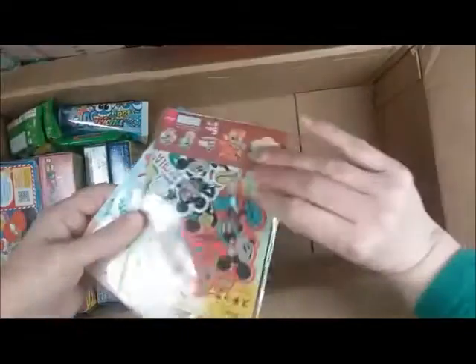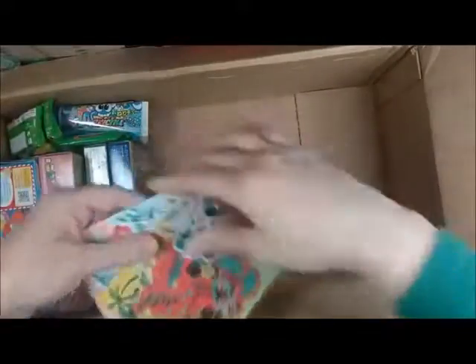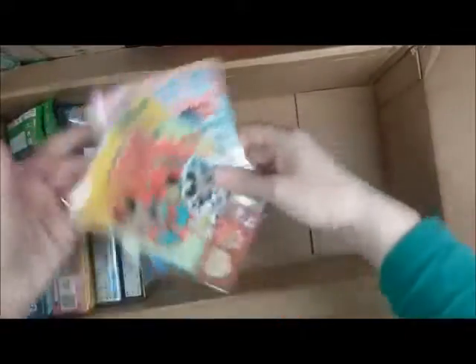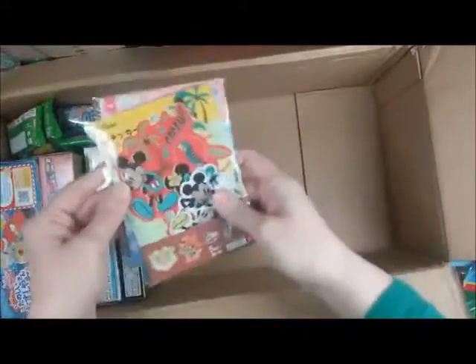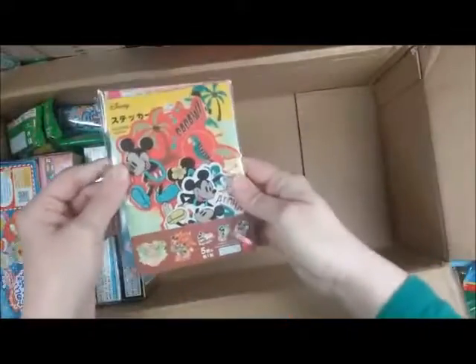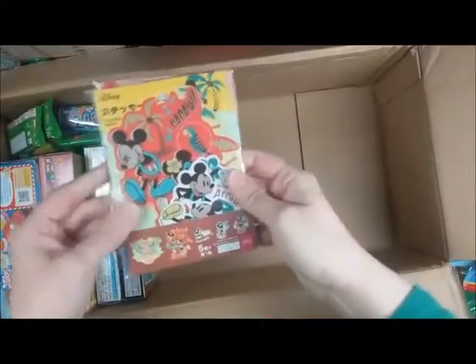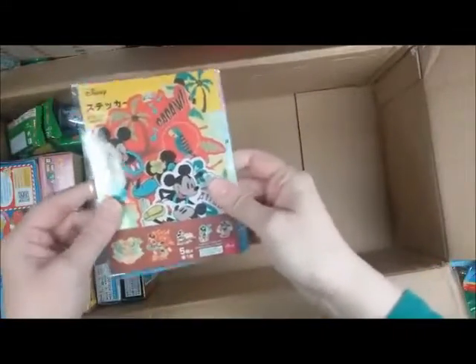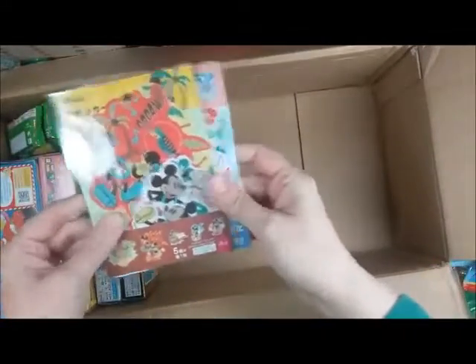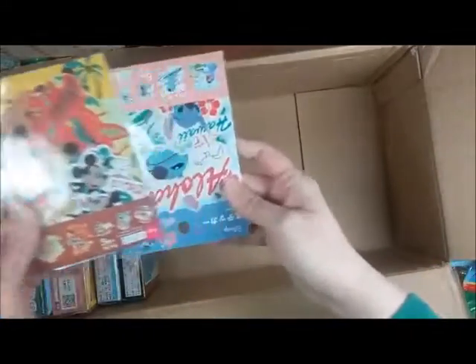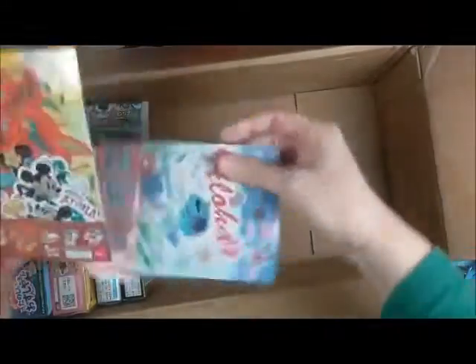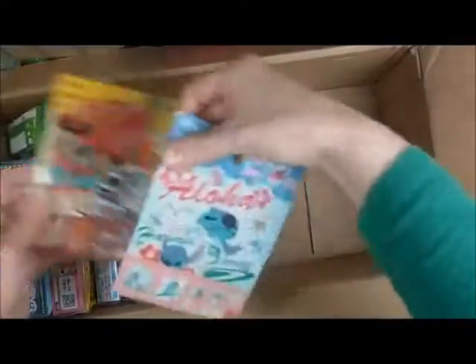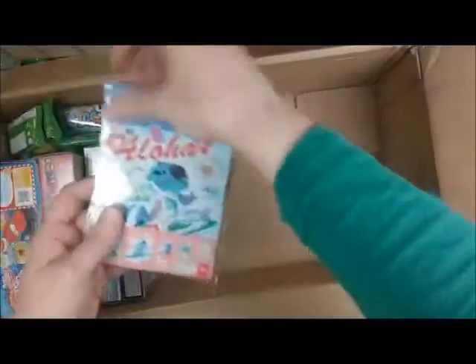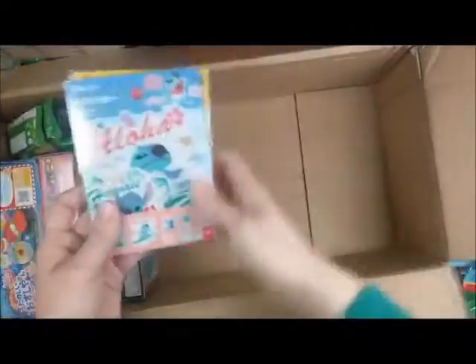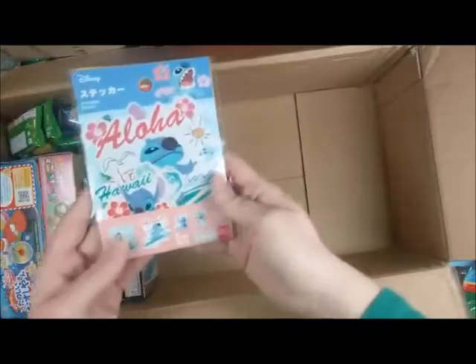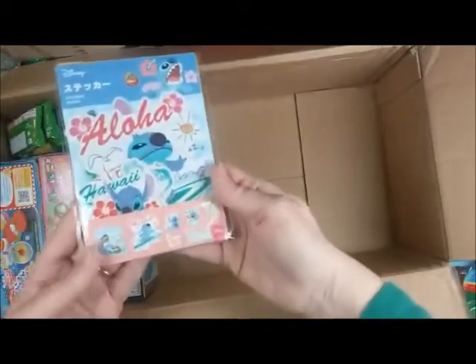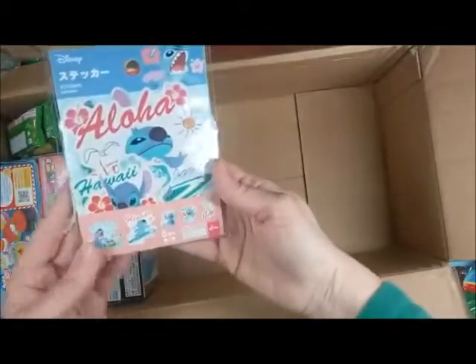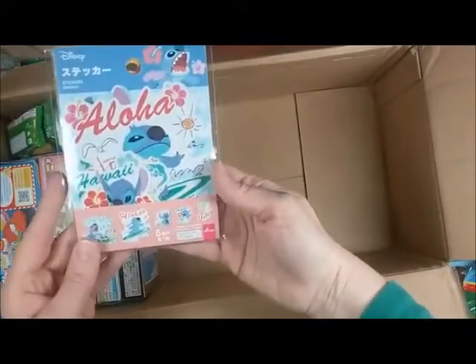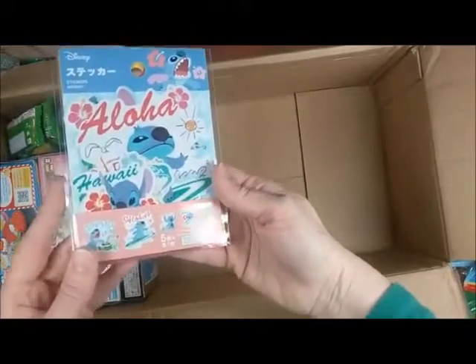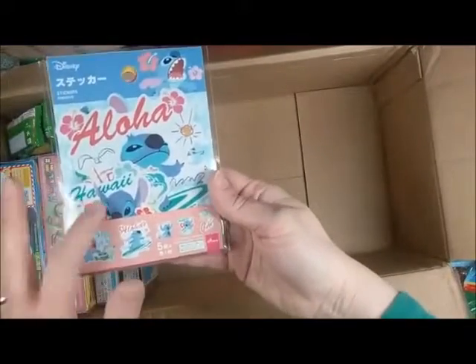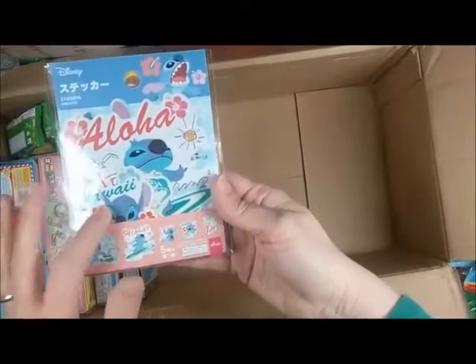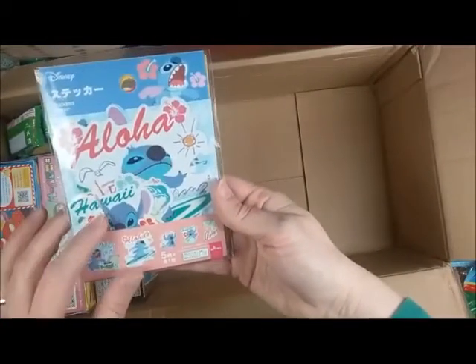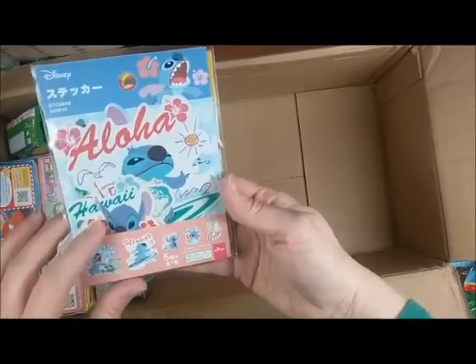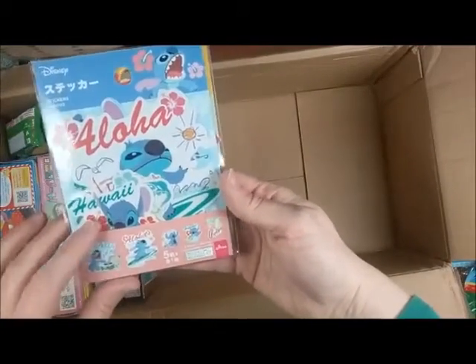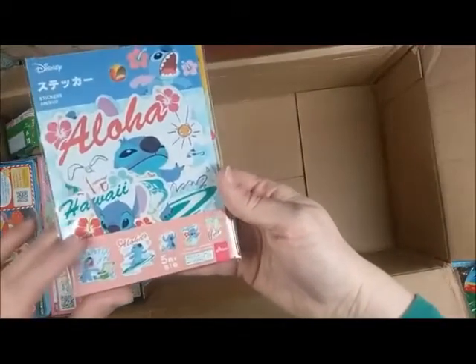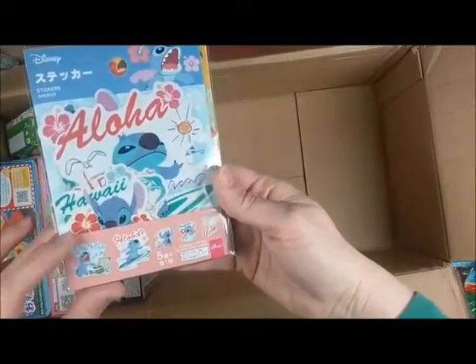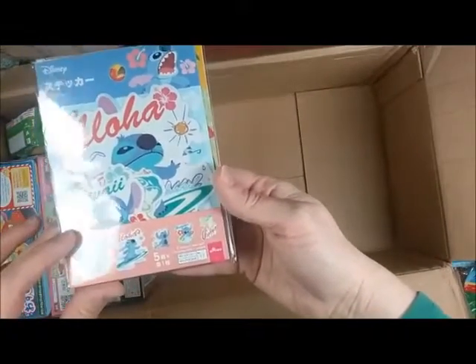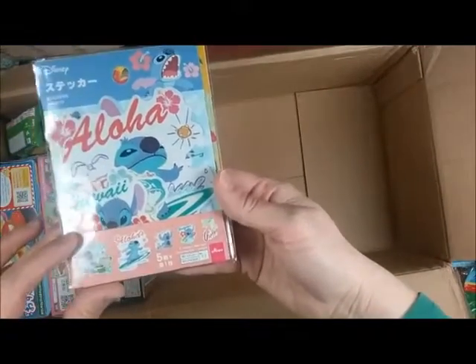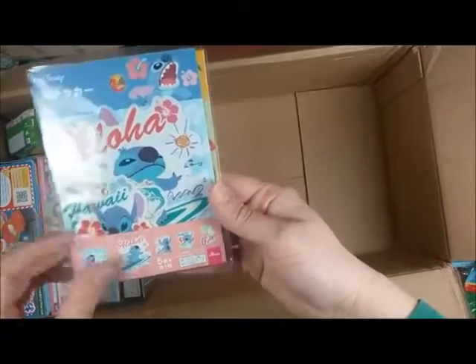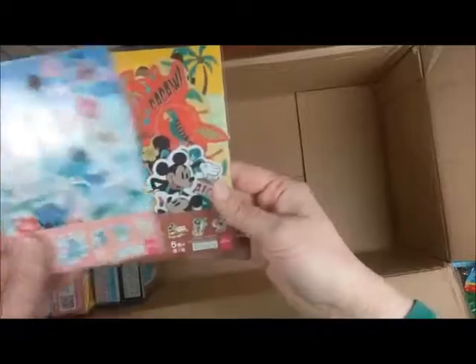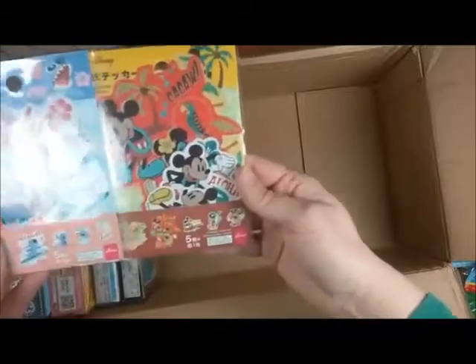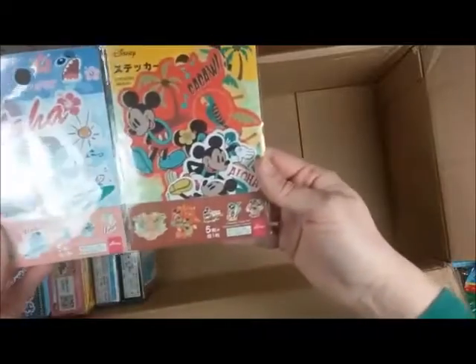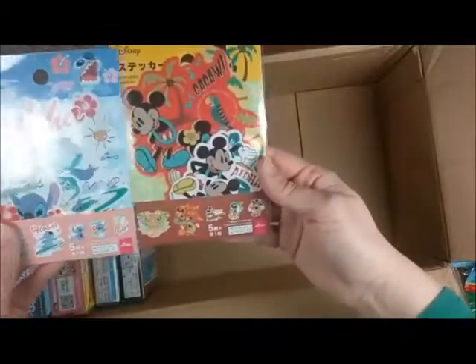Oh, Mickey. I love this. Mickey, Mickey. And Stitch. Oh, I'm going to have to hide this from my daughter too — she loves Stitch. That is so cute. I love these.